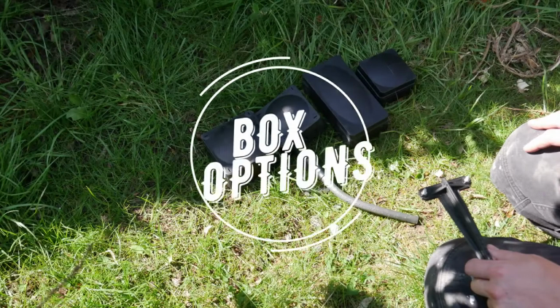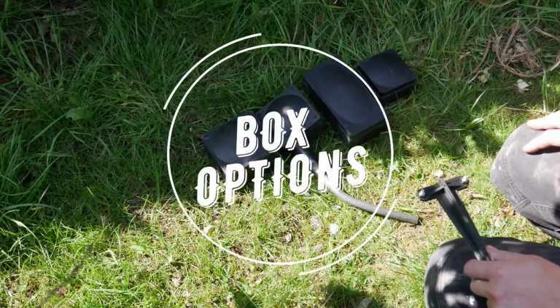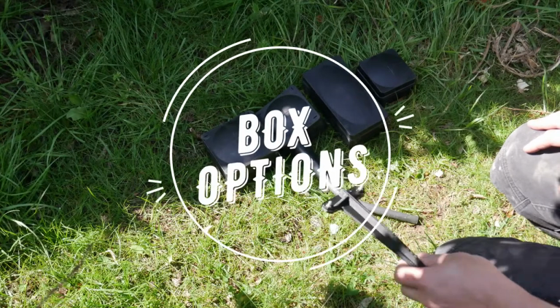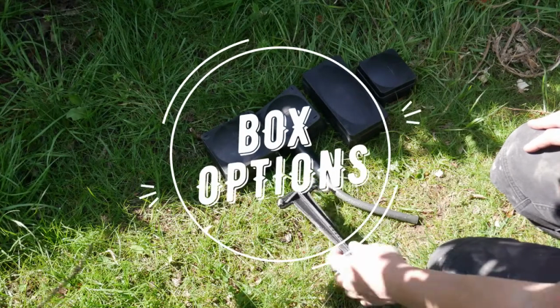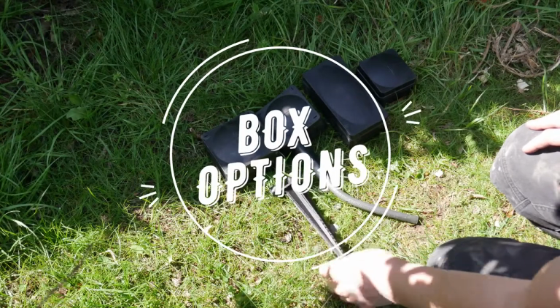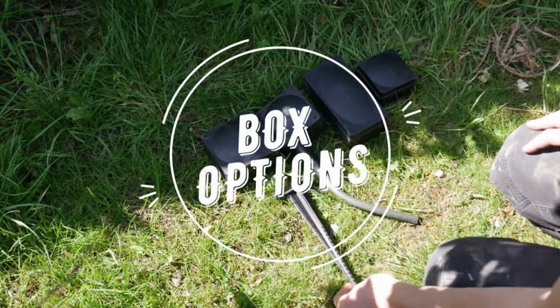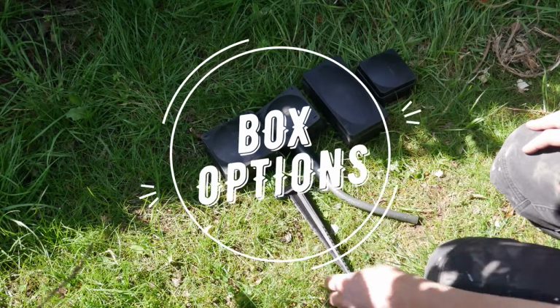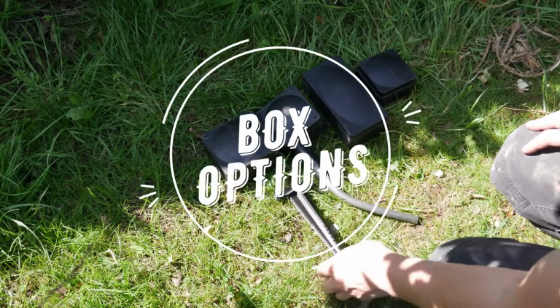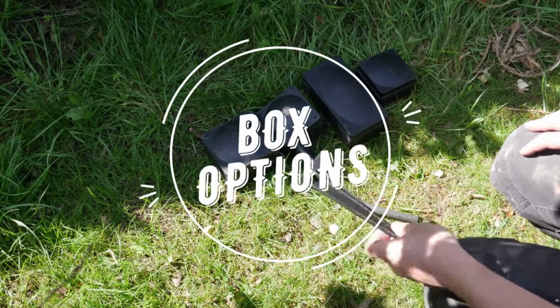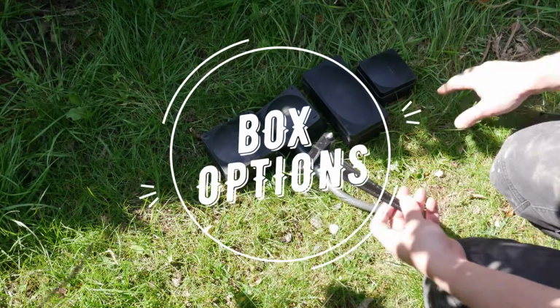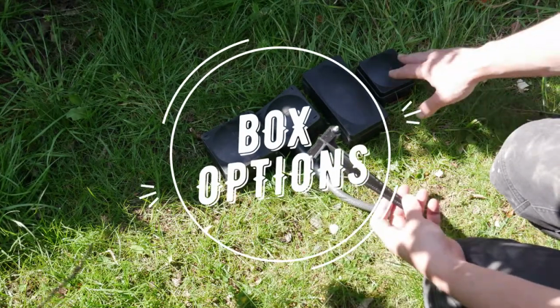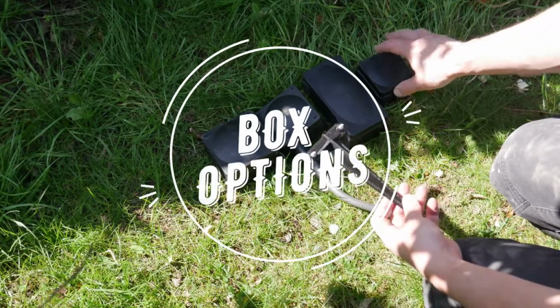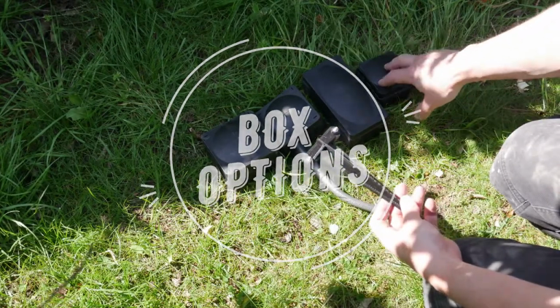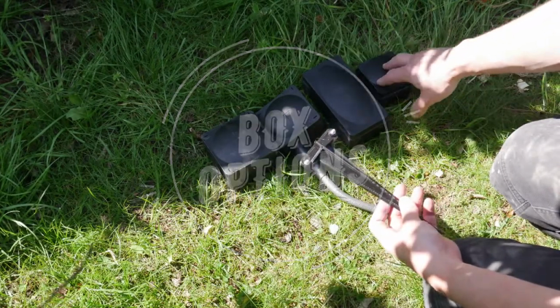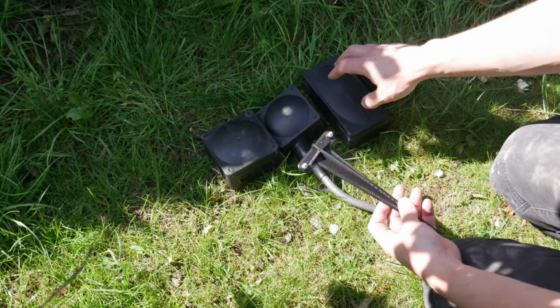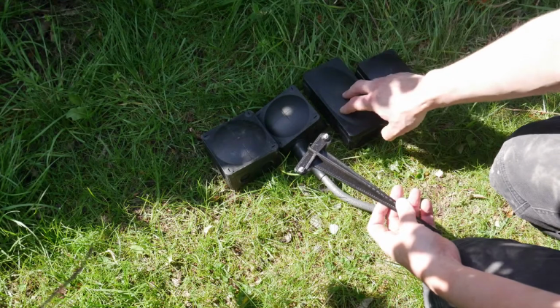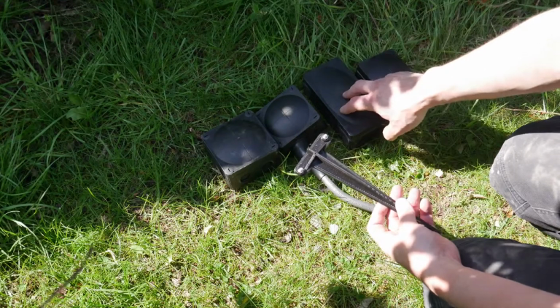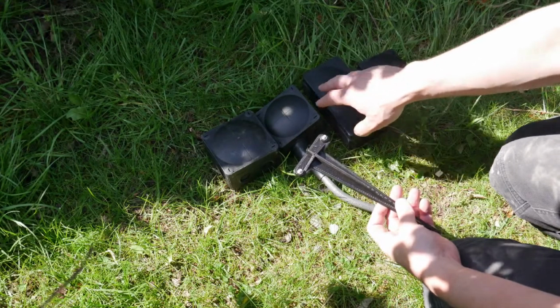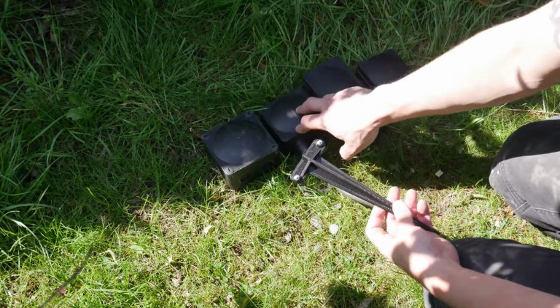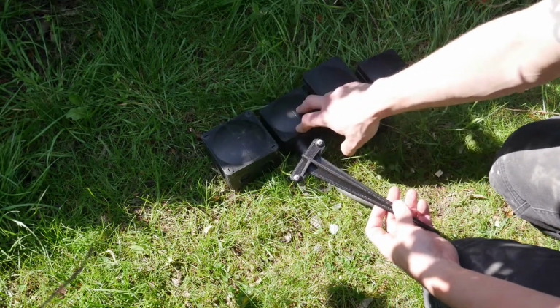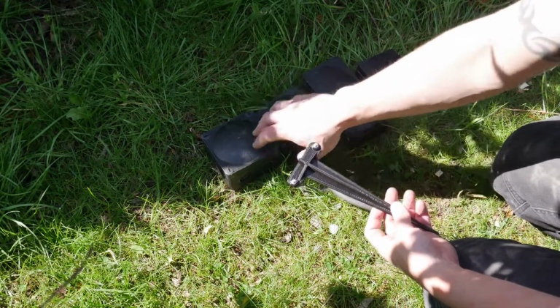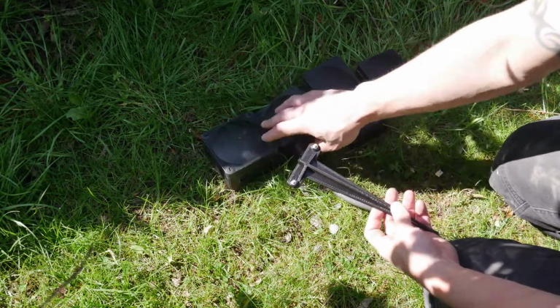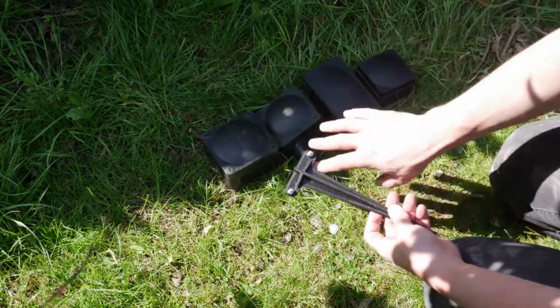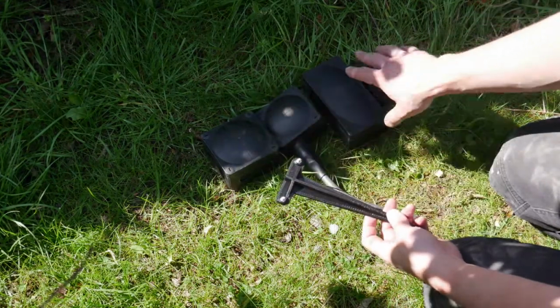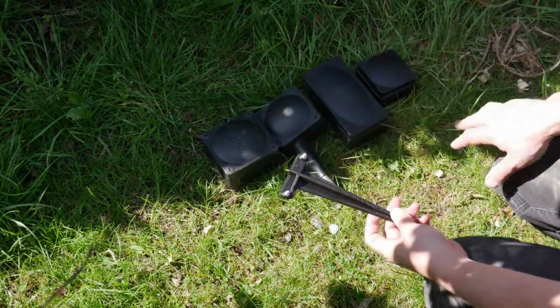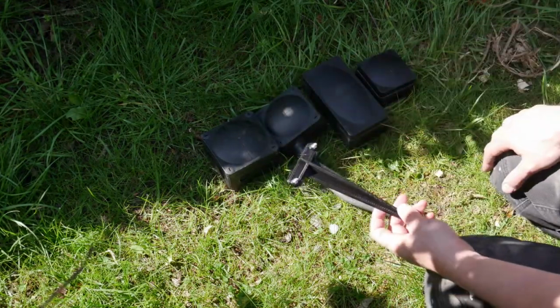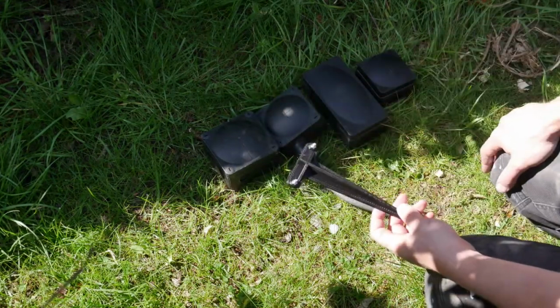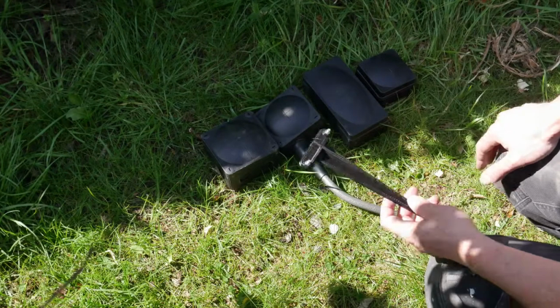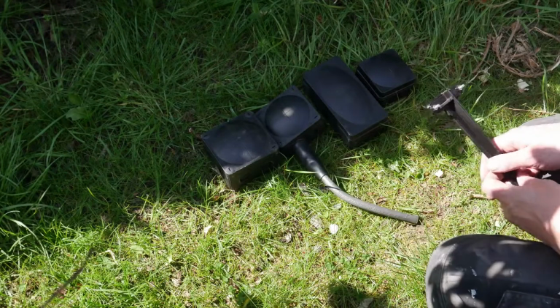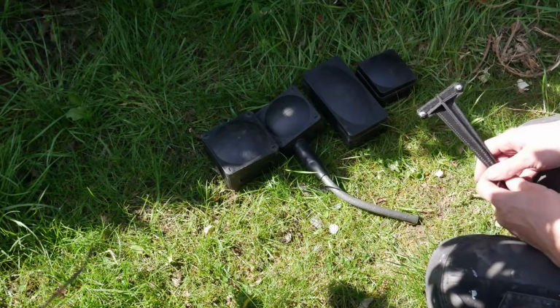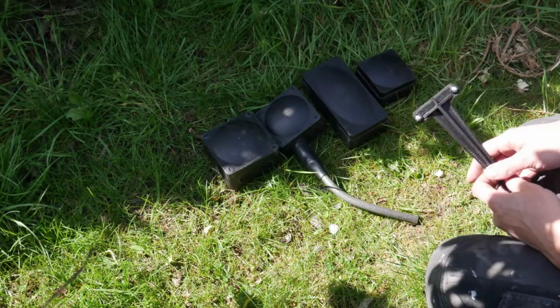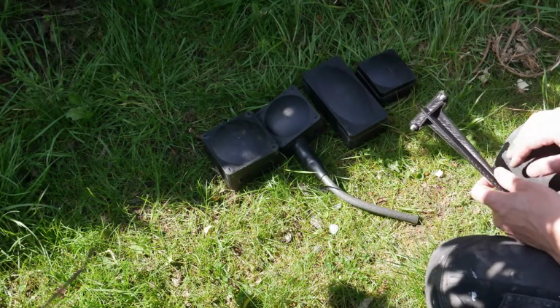I'm going to give you a rundown of what fits the vertical standard. We've got the 106, the 116, the 308, and the 407 — they all fit as standard. Anything larger, you need to use an adapter plate which we sell separately.